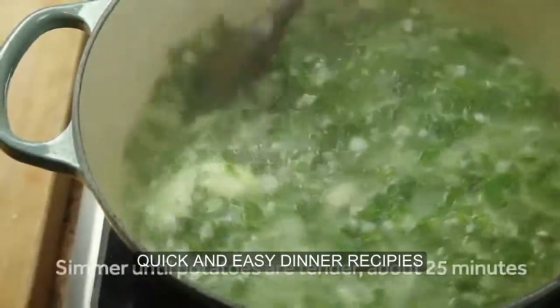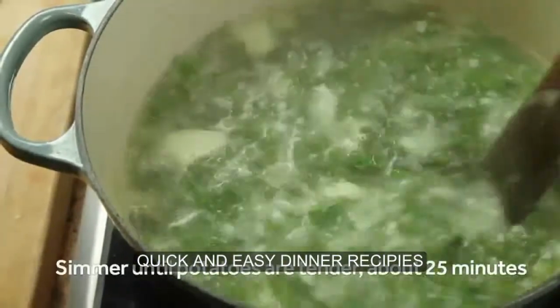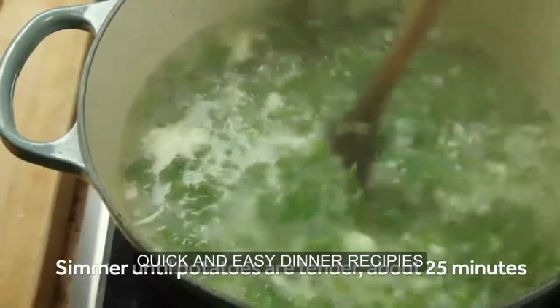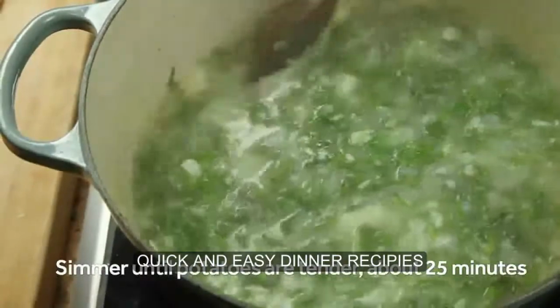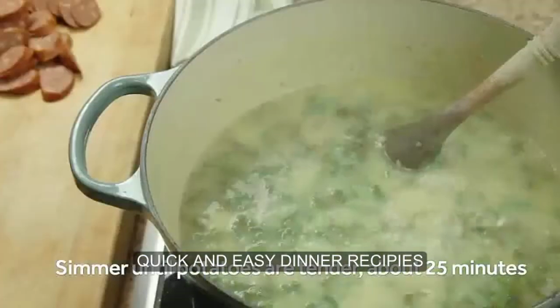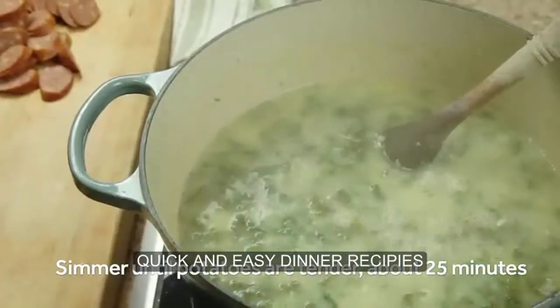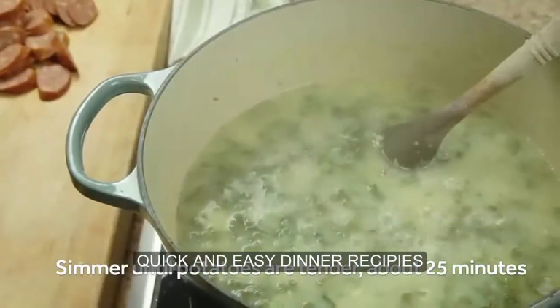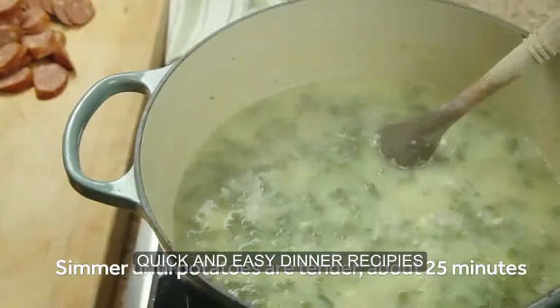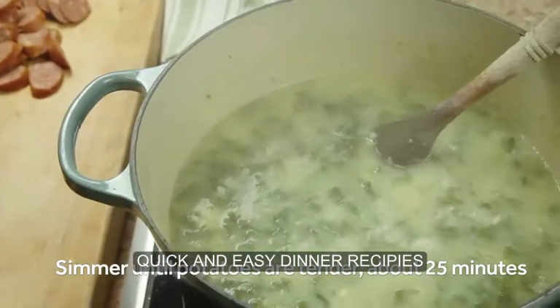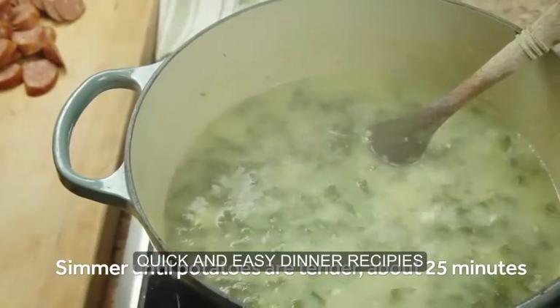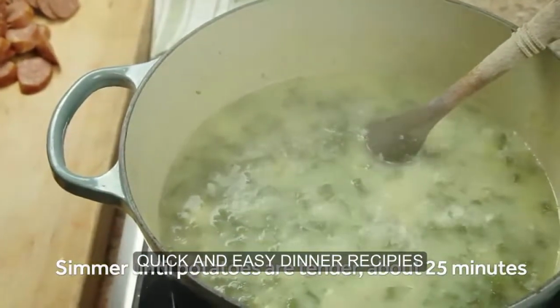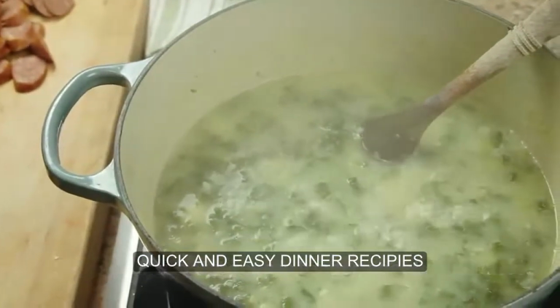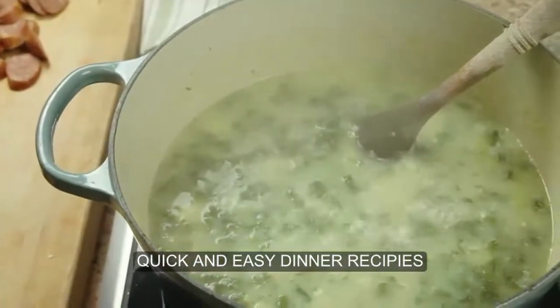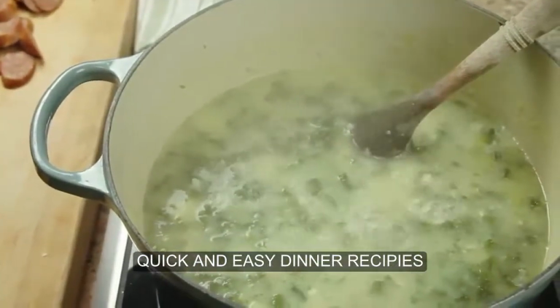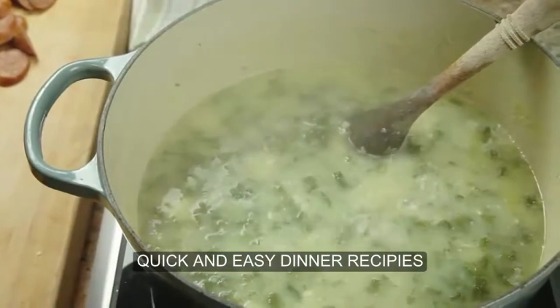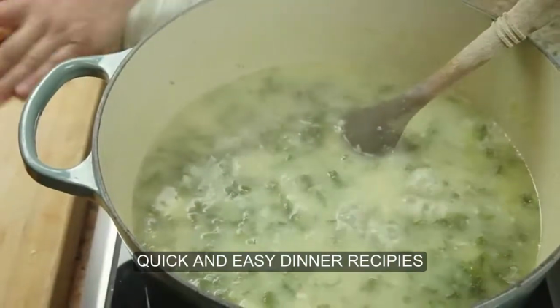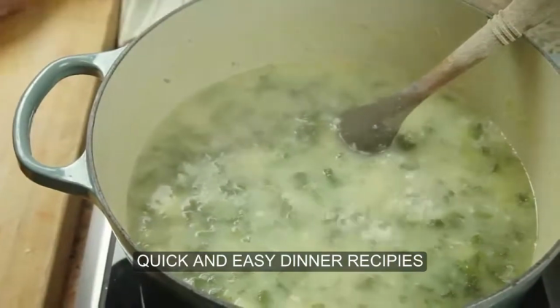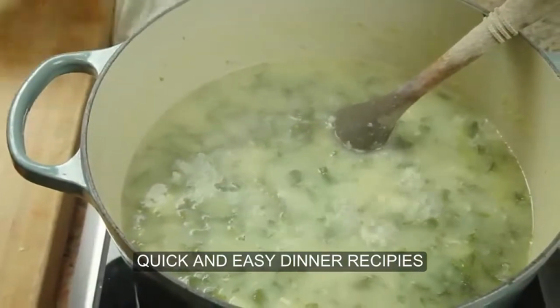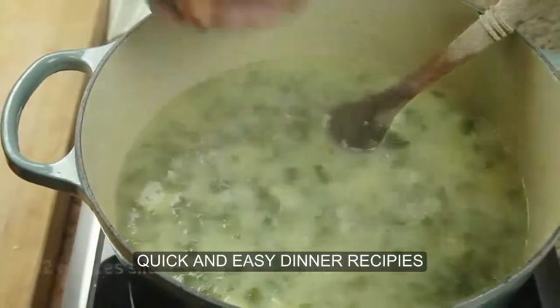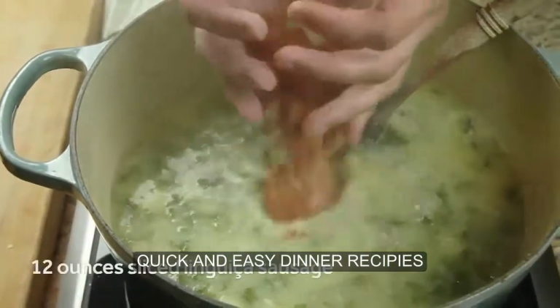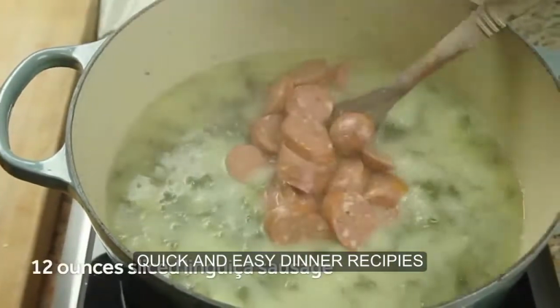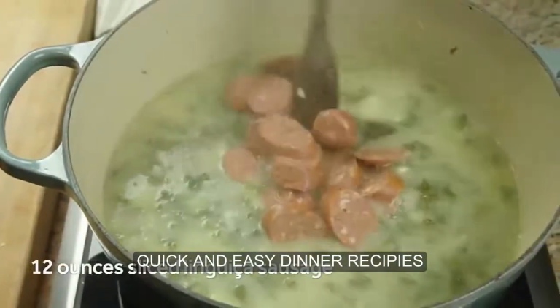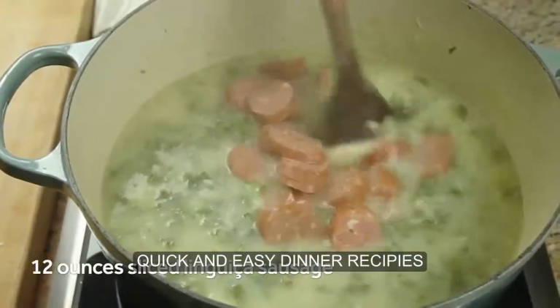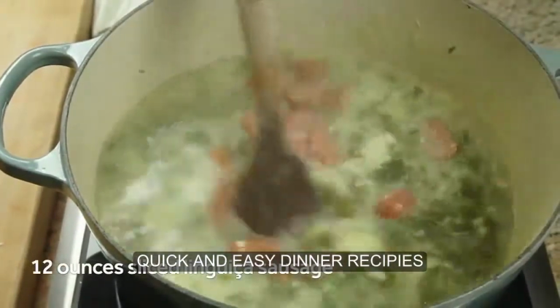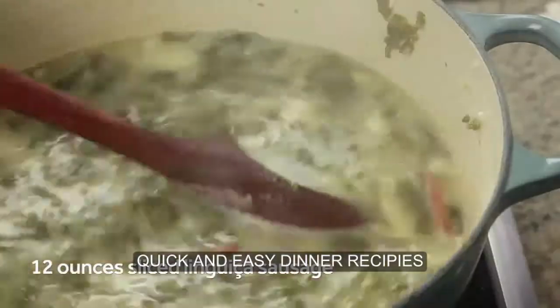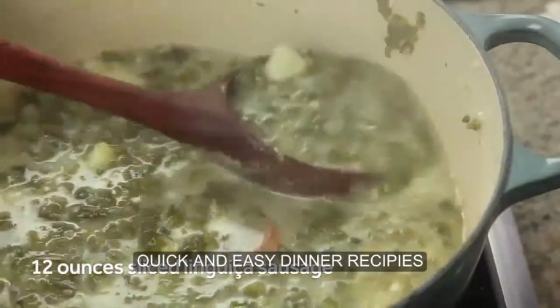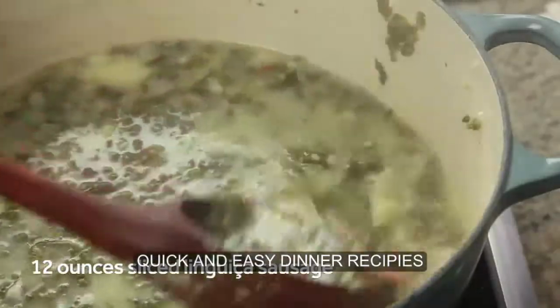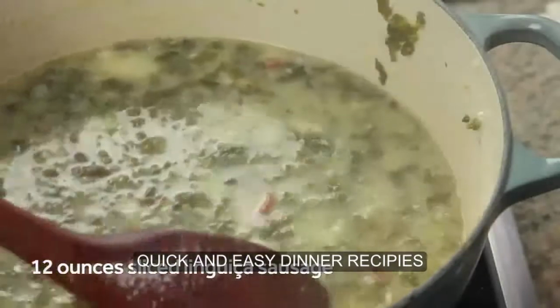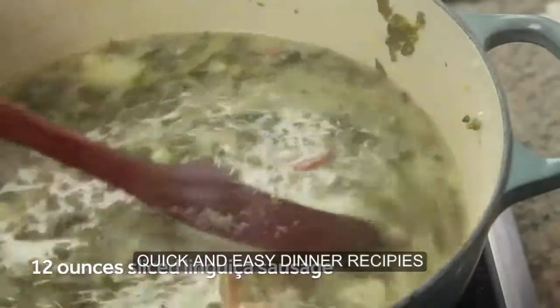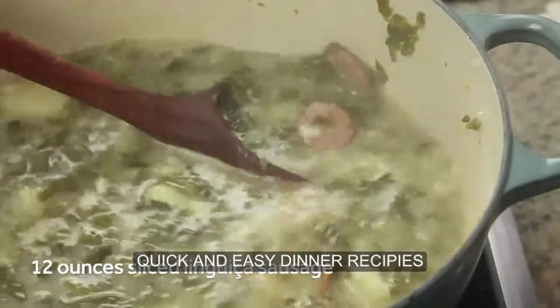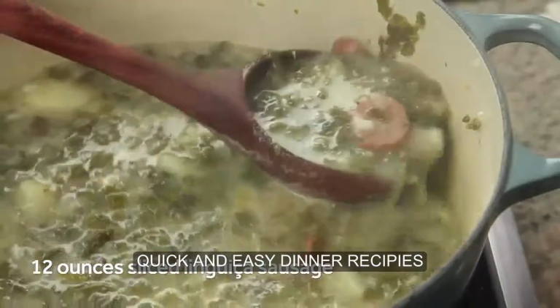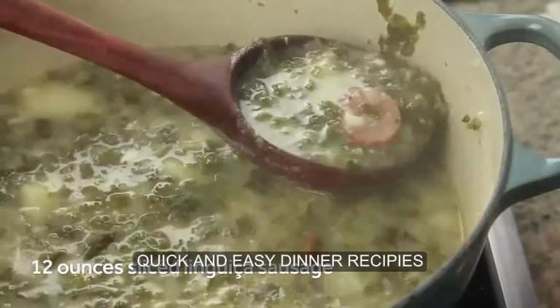After about 25 minutes, the potatoes and kale should be fully tender. Season the soup to taste with salt, and if you'd like, add 12 ounces of sliced cooked linguiça sausage, or any cooked garlic pork sausage that you prefer.